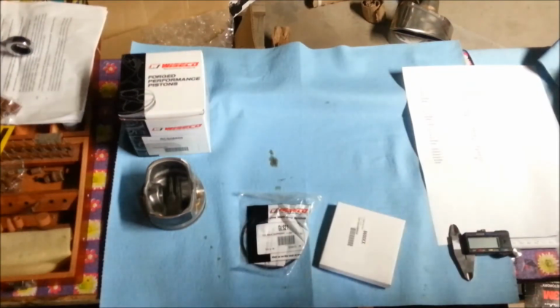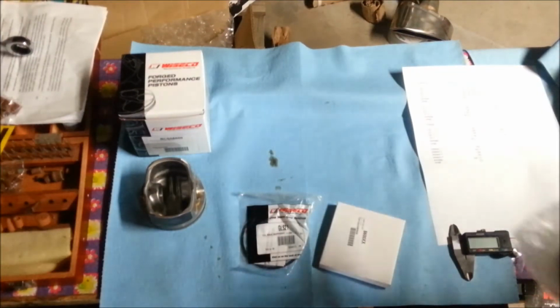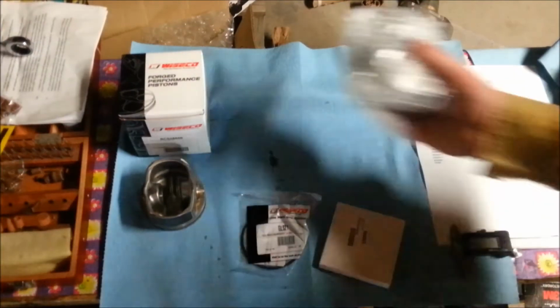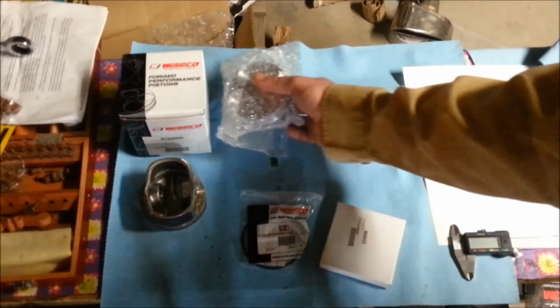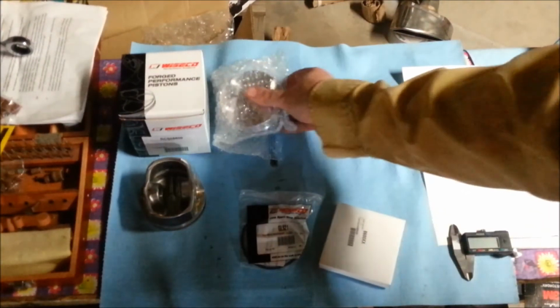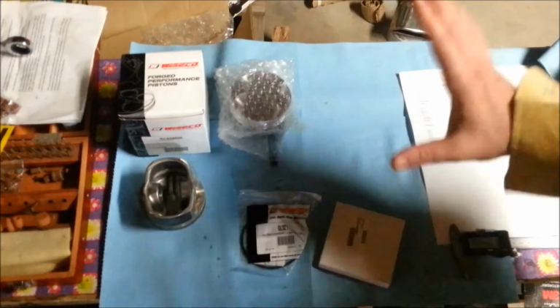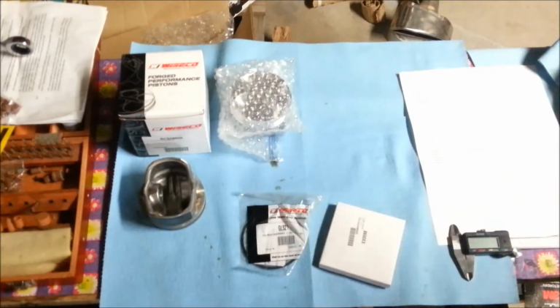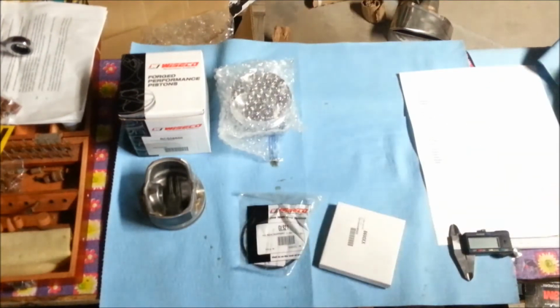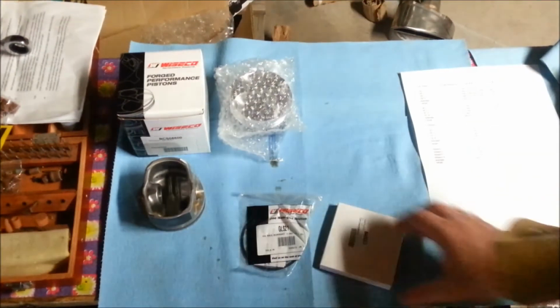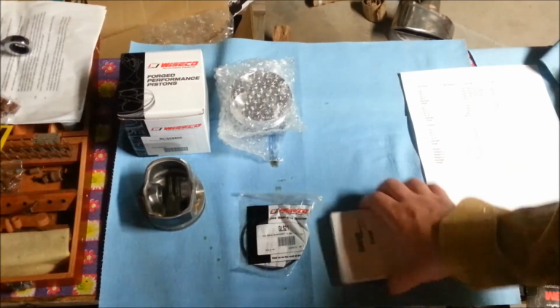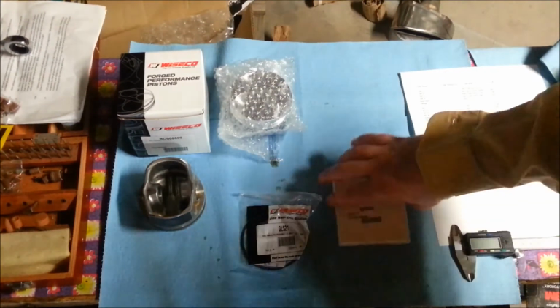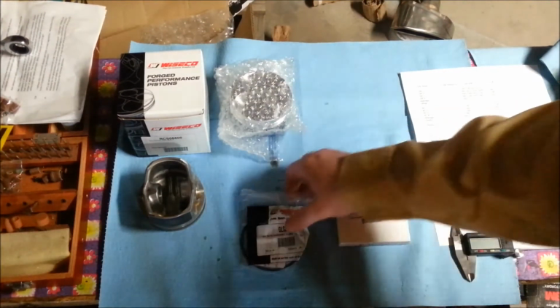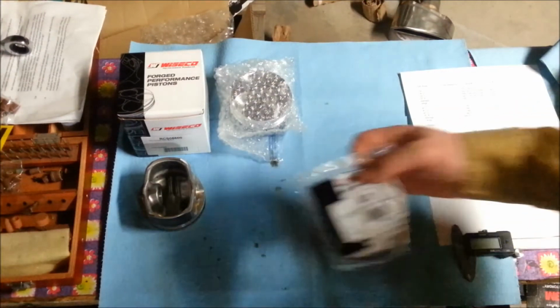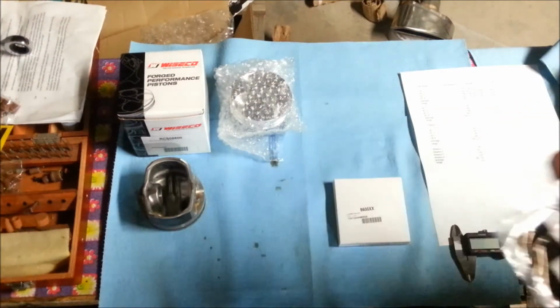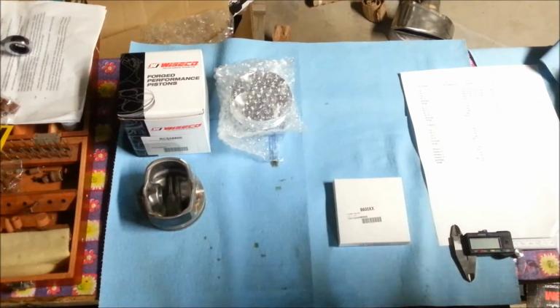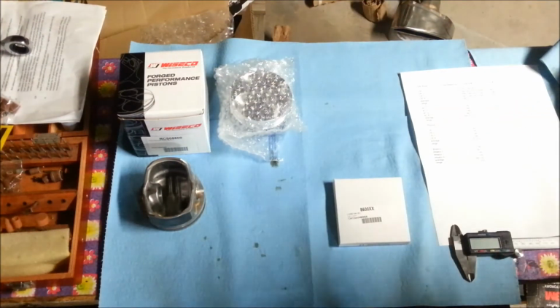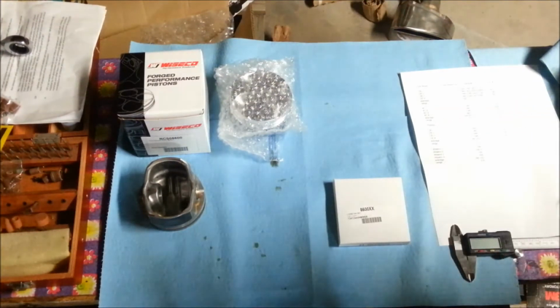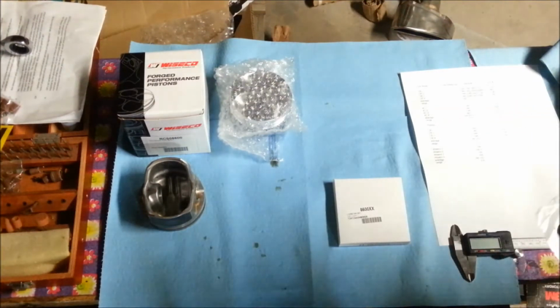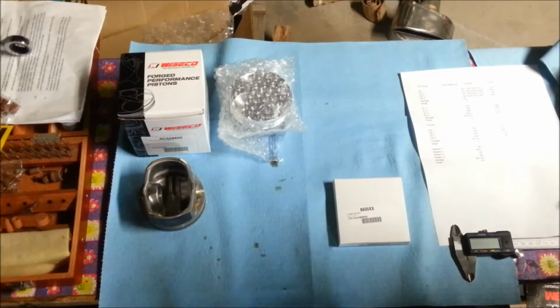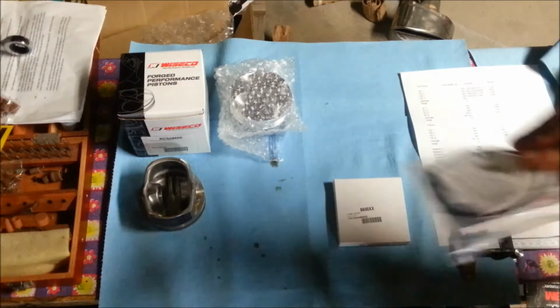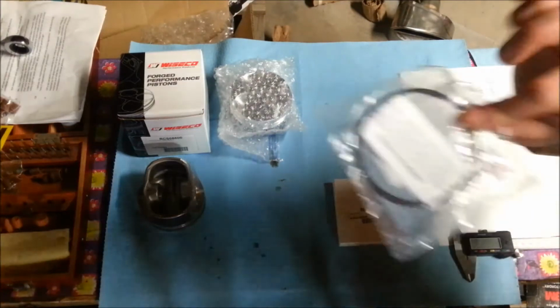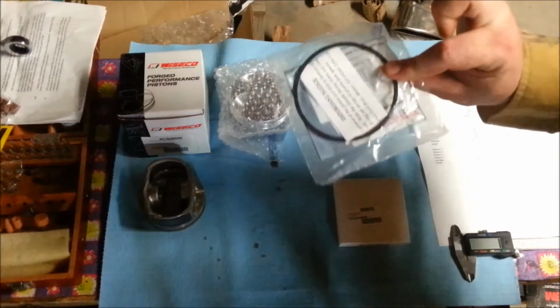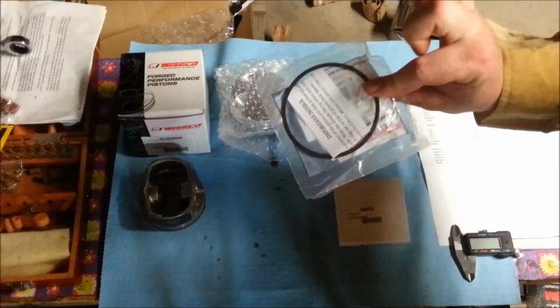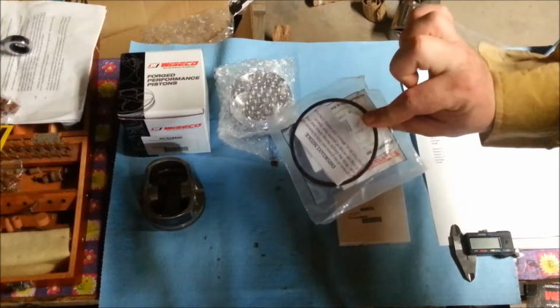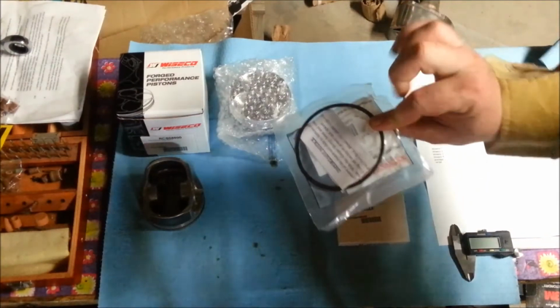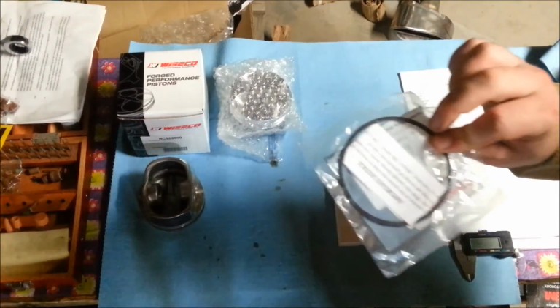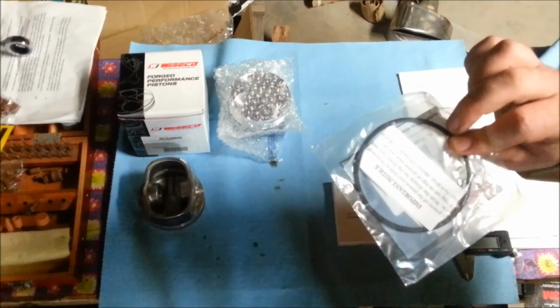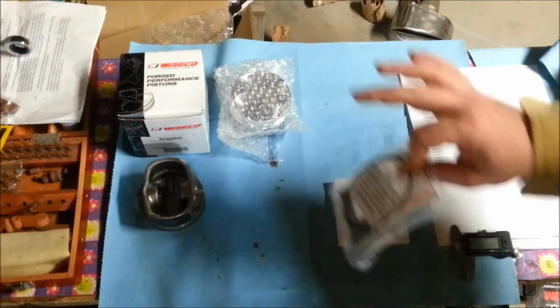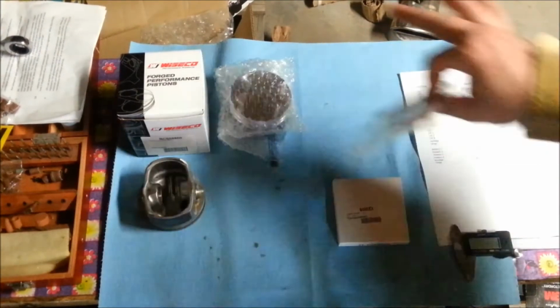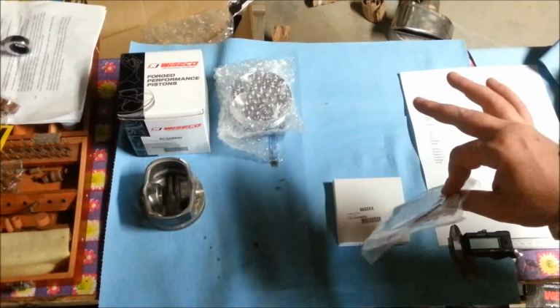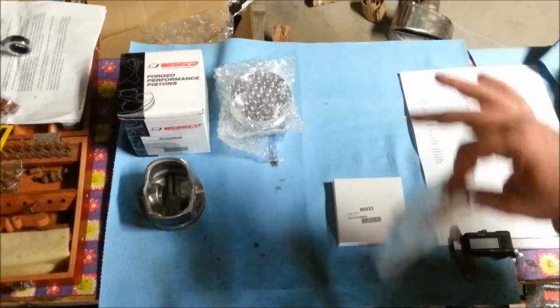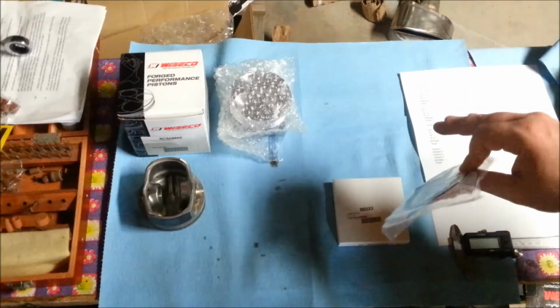Before we get too far into the piston, we'll look at these little boxes and this bag. This is one of your rings. These pistons come with rings — you don't have to buy any.